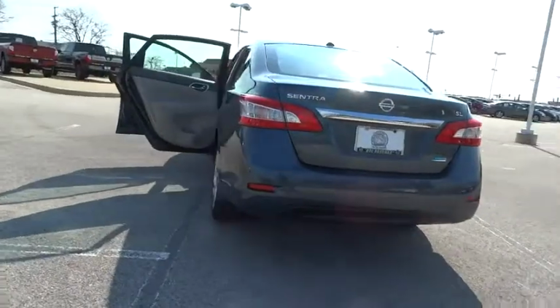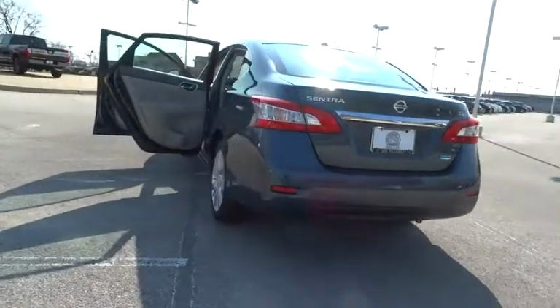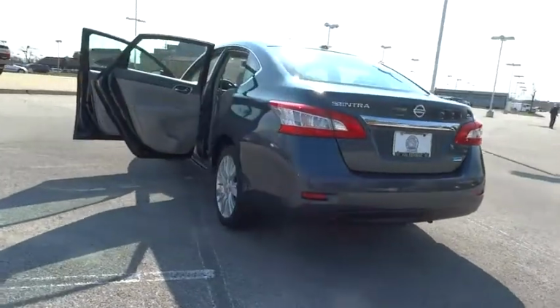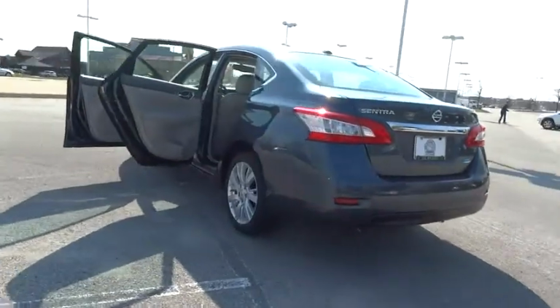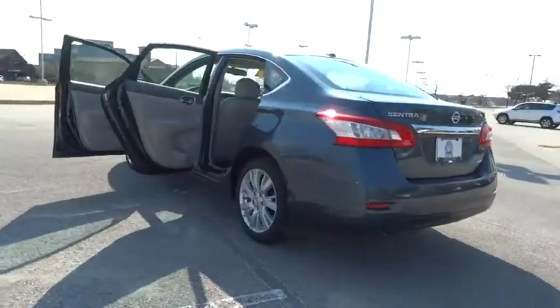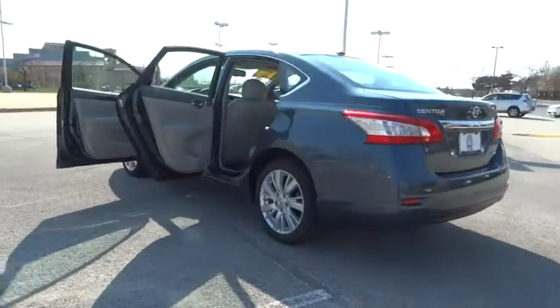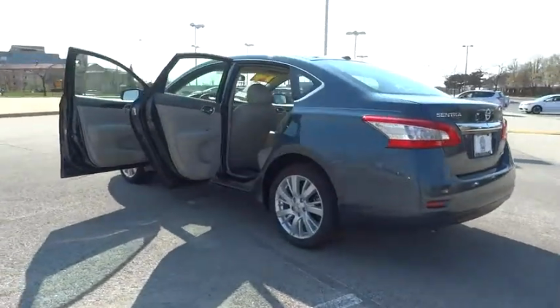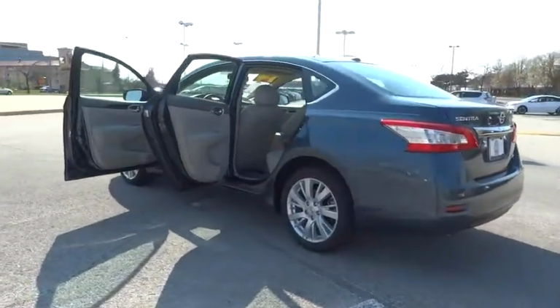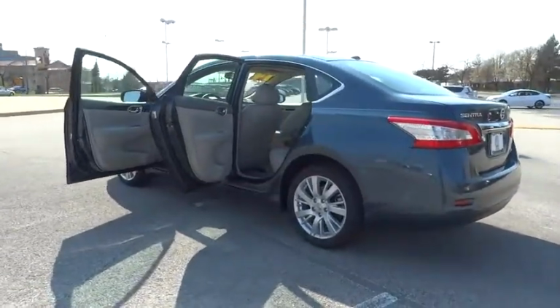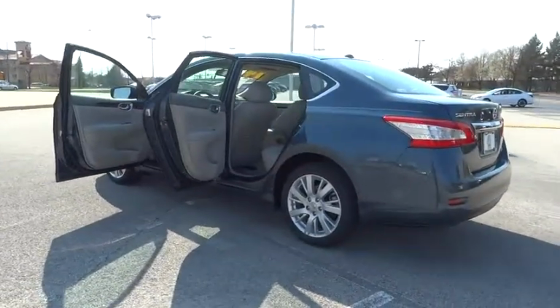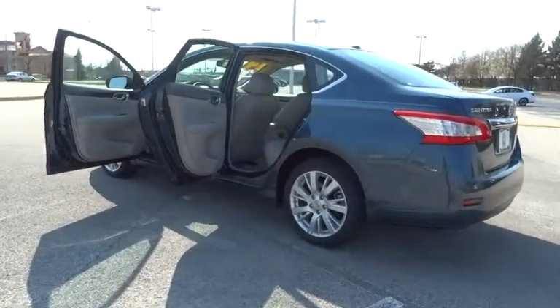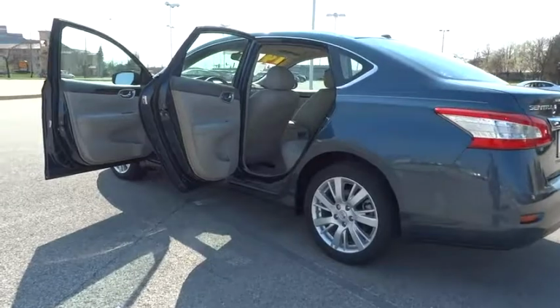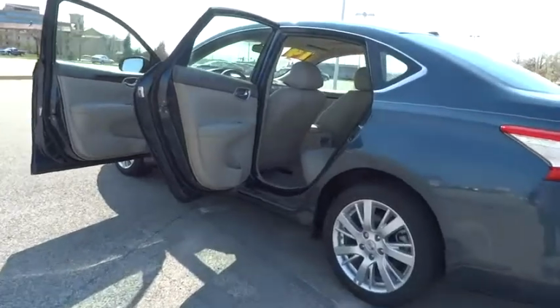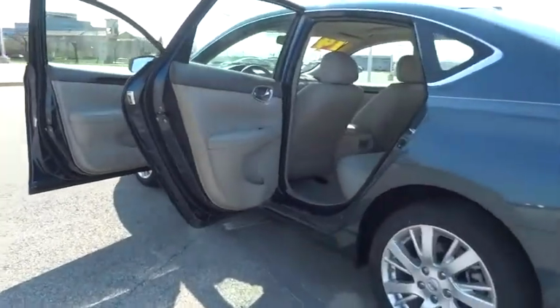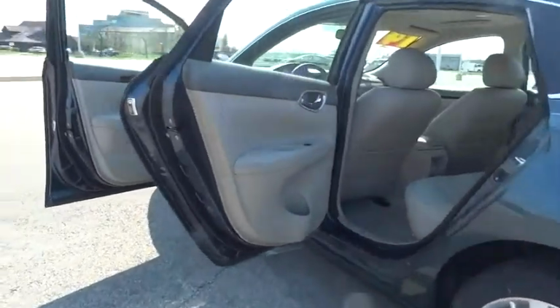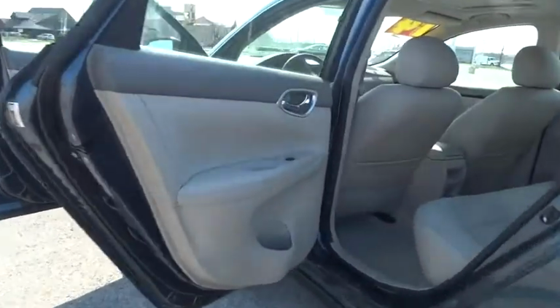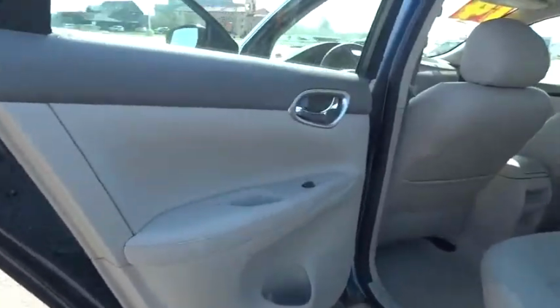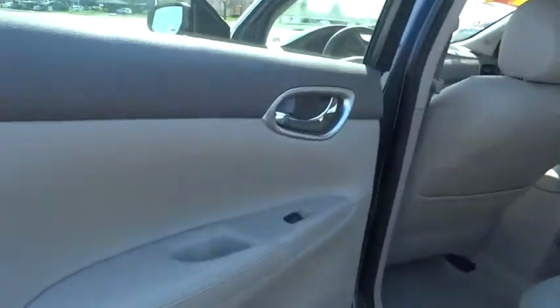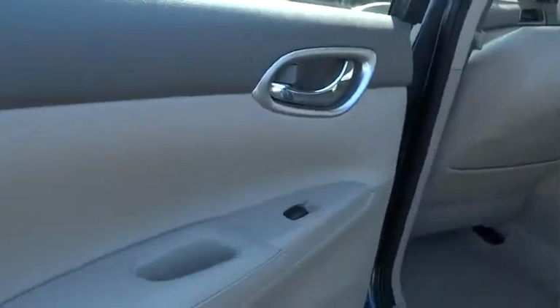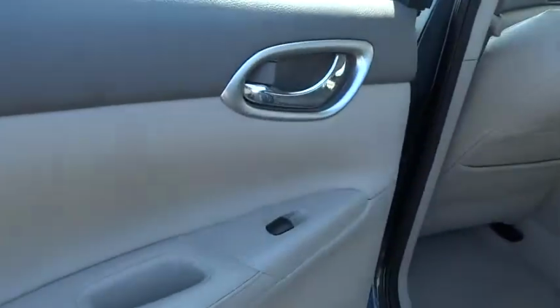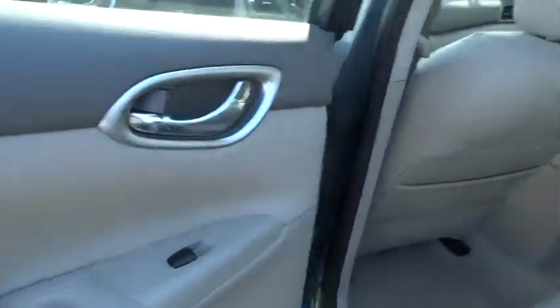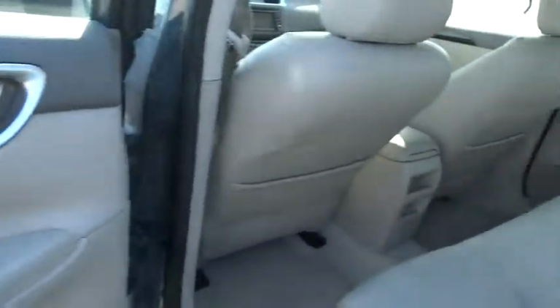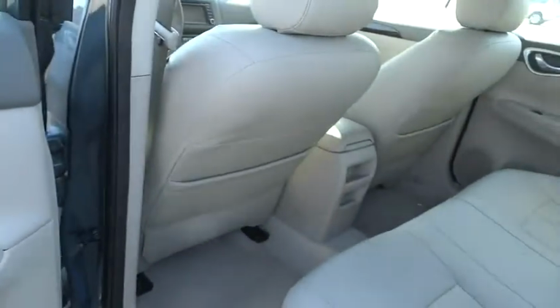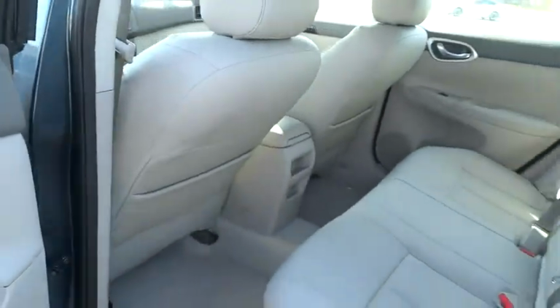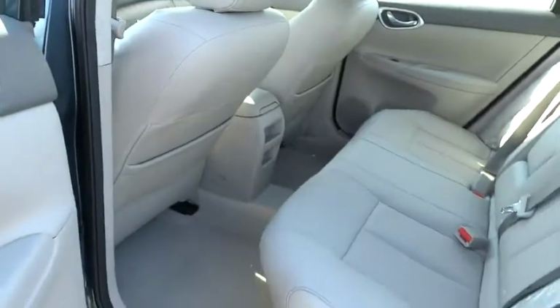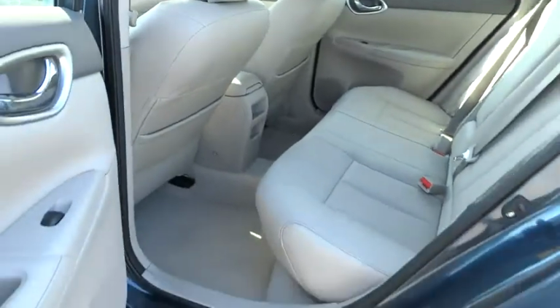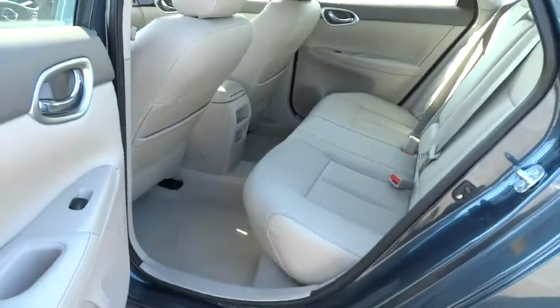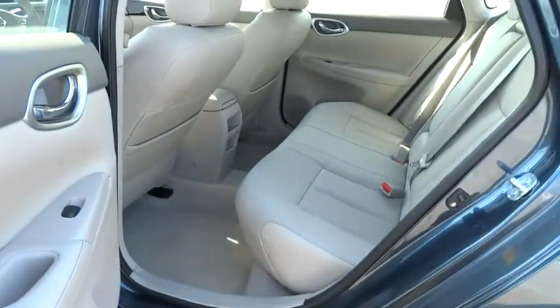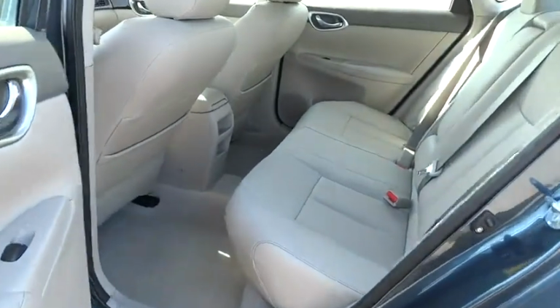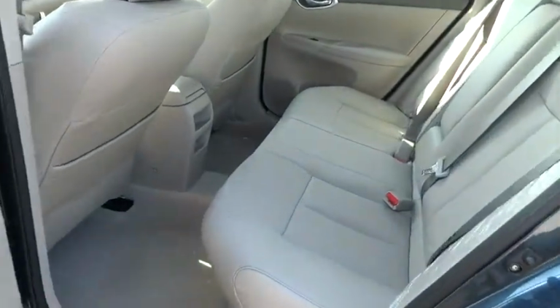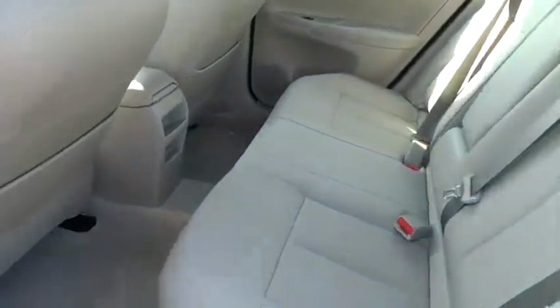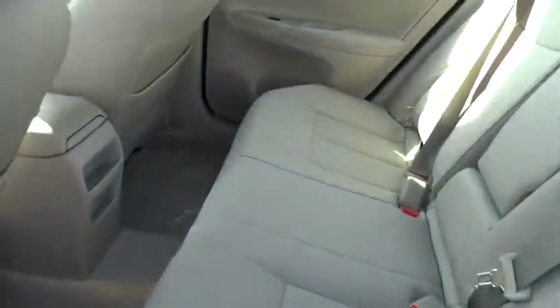Here are some of this vehicle's great options: stability control, traction control, anti-lock braking system, keyless entry, steering wheel audio controls, Bluetooth, leather-wrapped steering wheel, adjustable steering wheel, power steering.